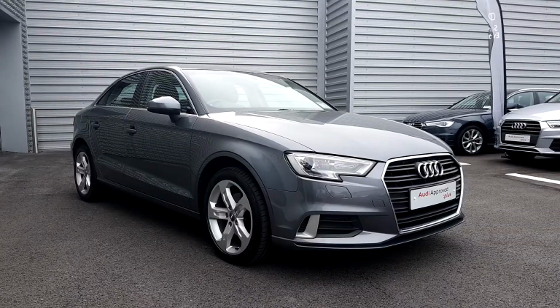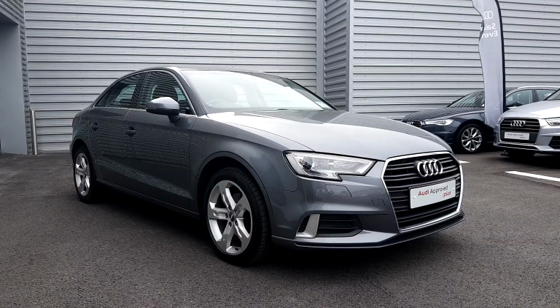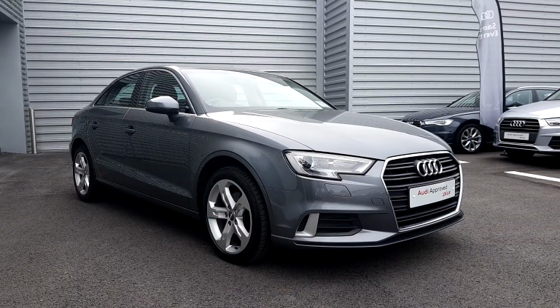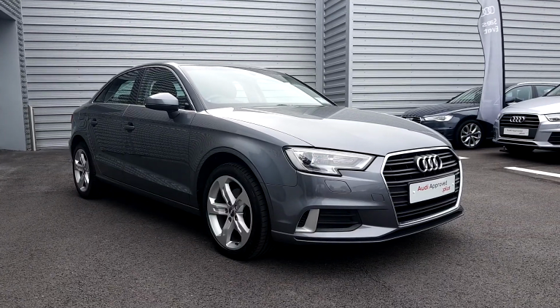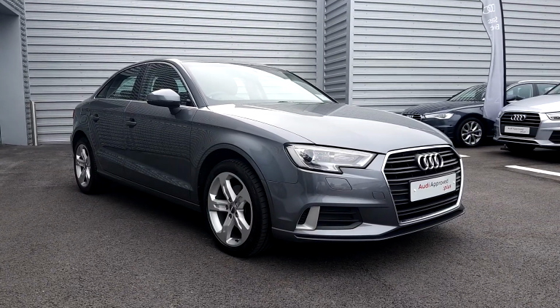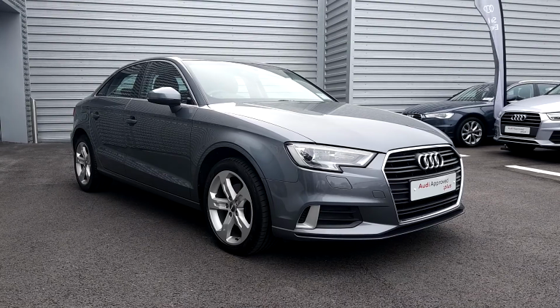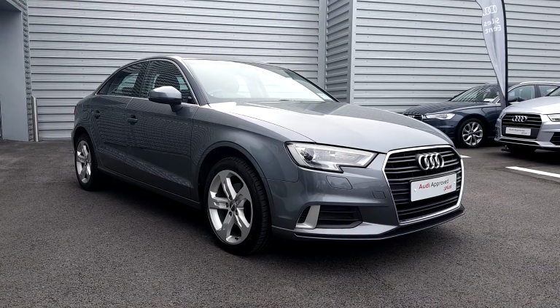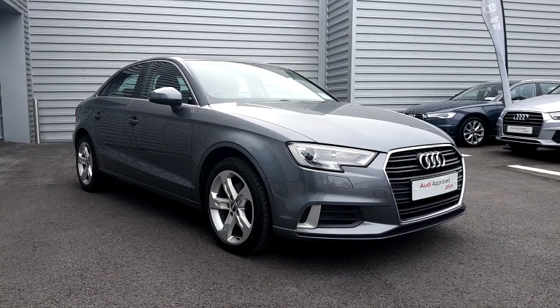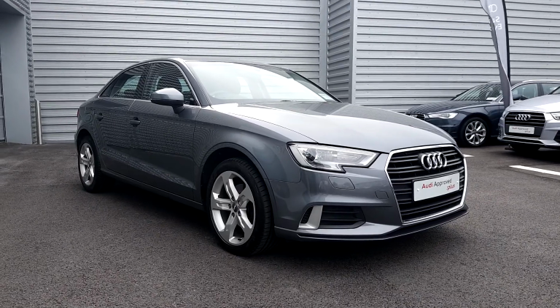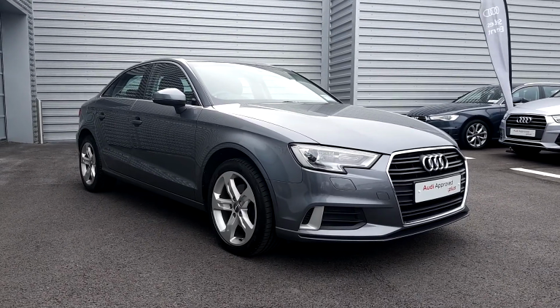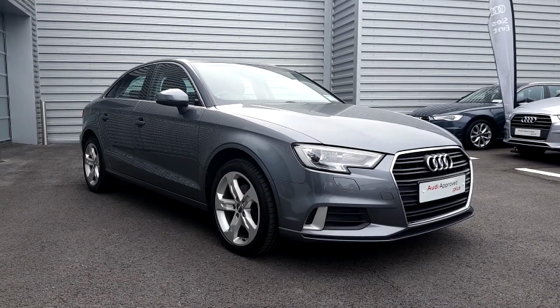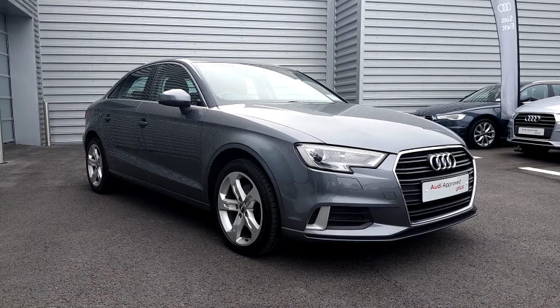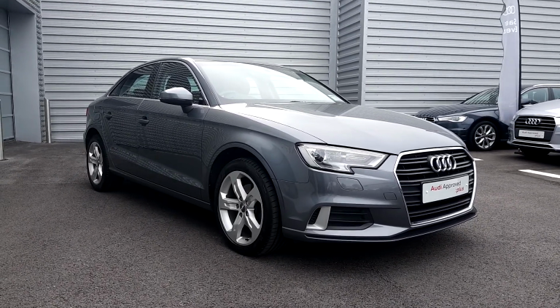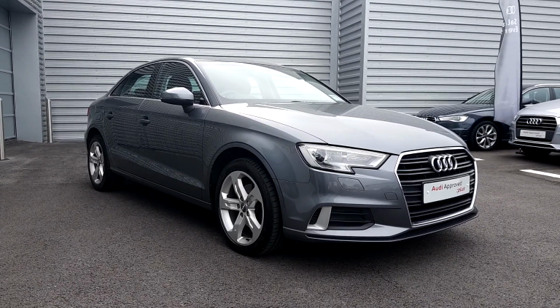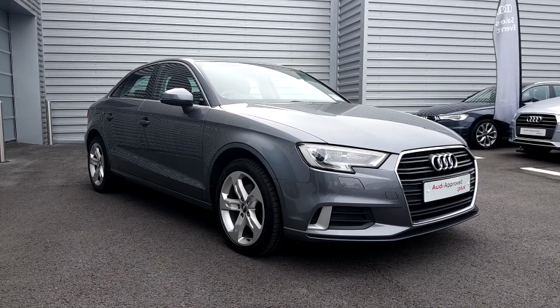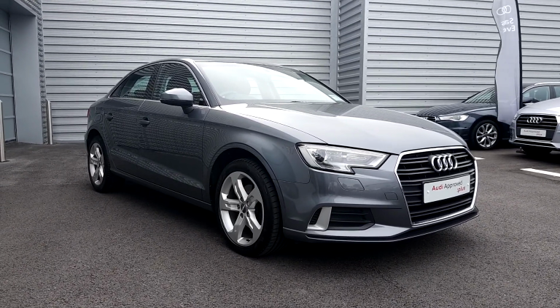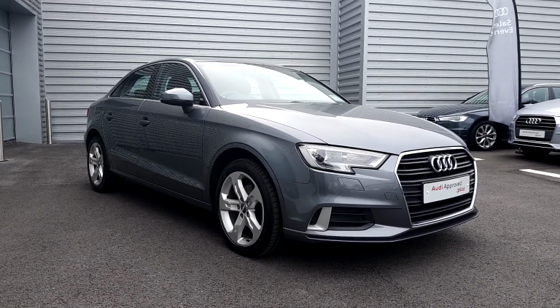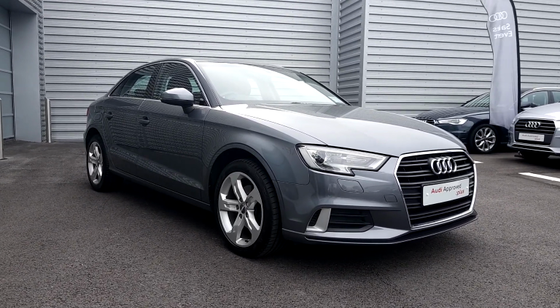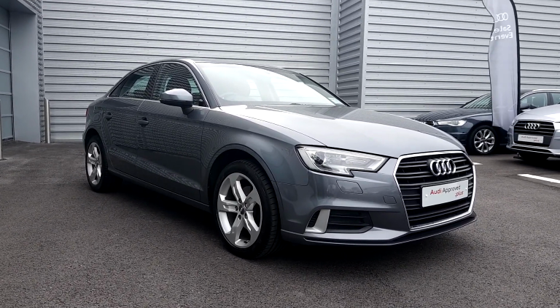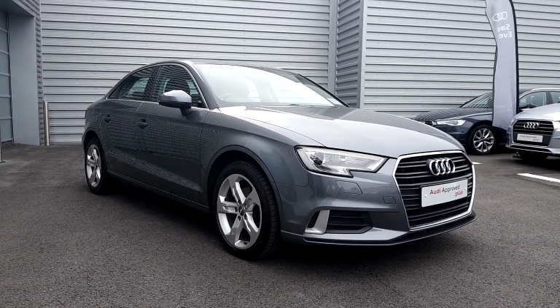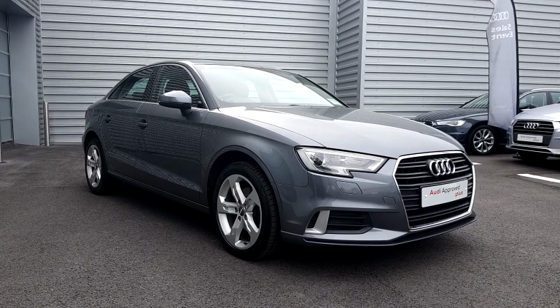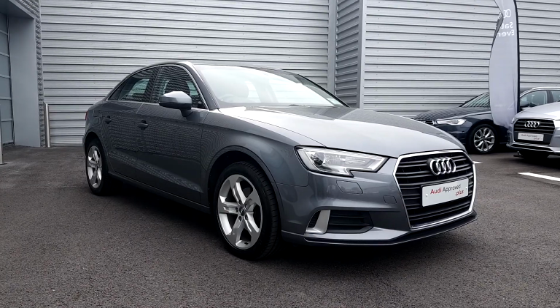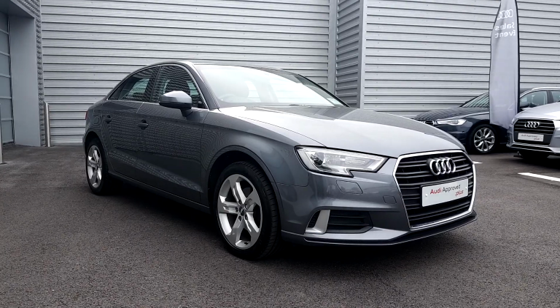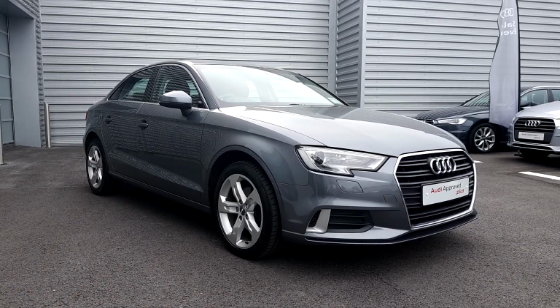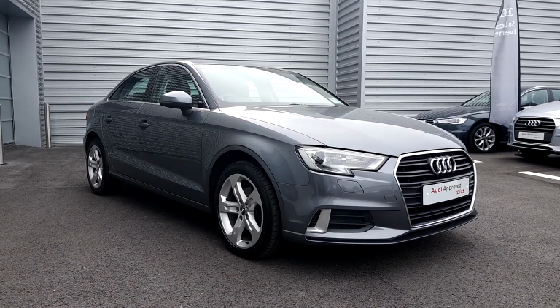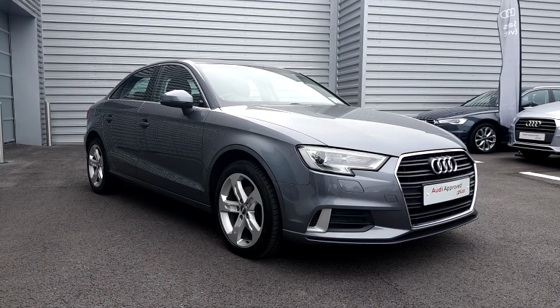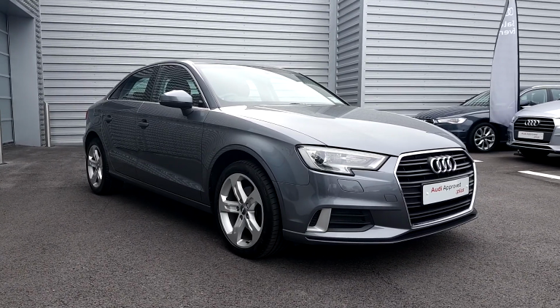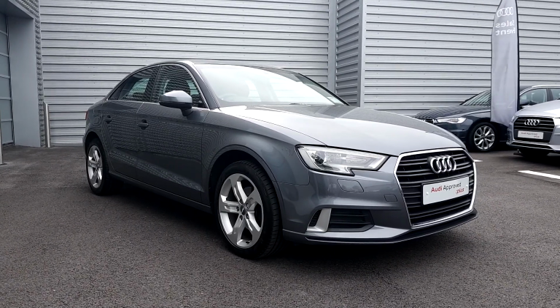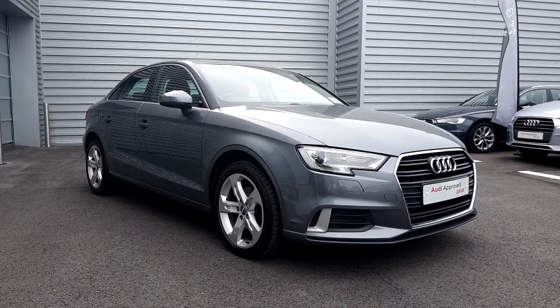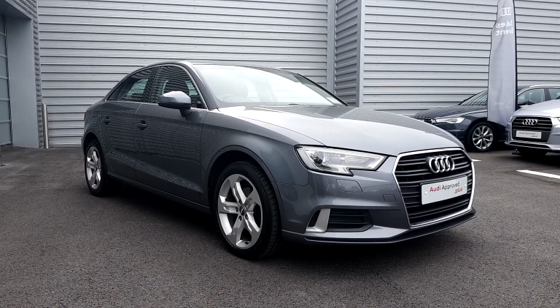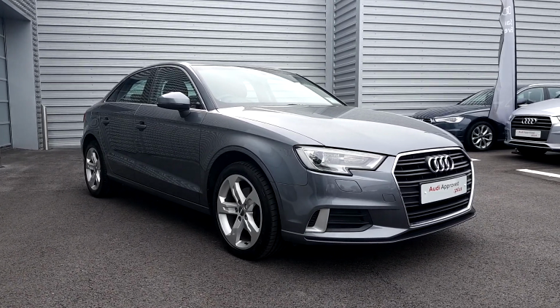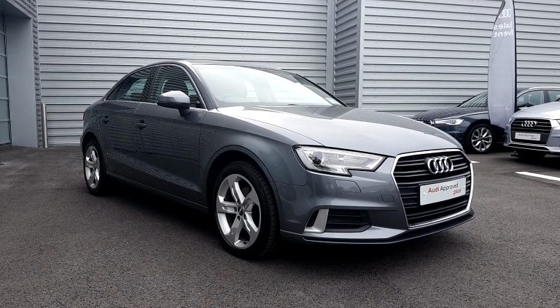This vehicle will come with a full 12 month Audi Approved Plus warranty. For any further questions or queries, please don't hesitate to contact us on 061-336-000. Thank you.